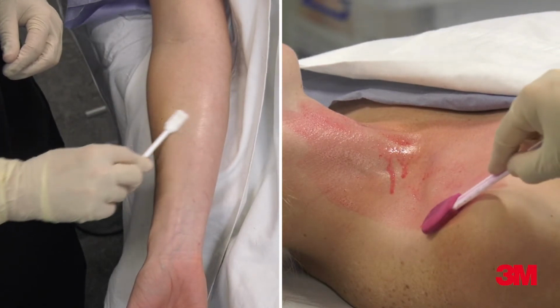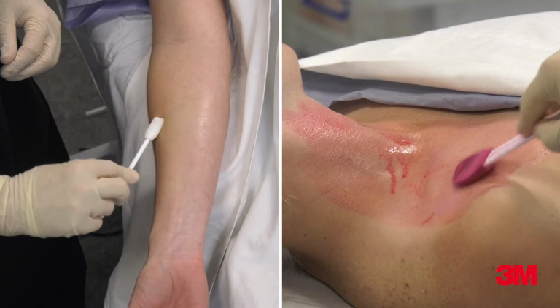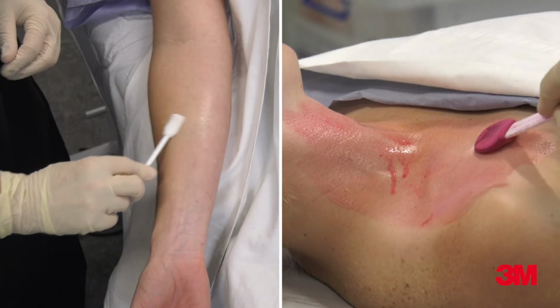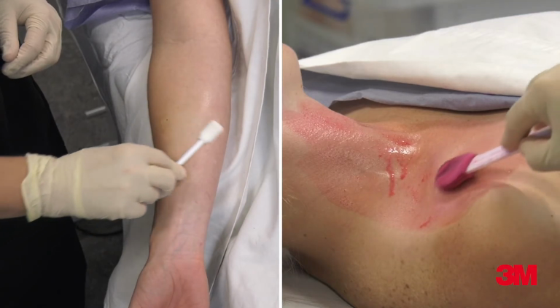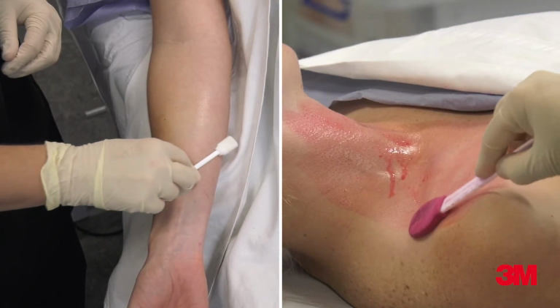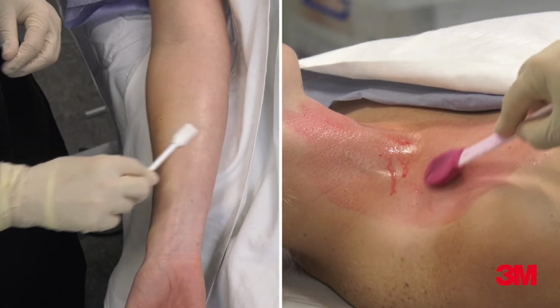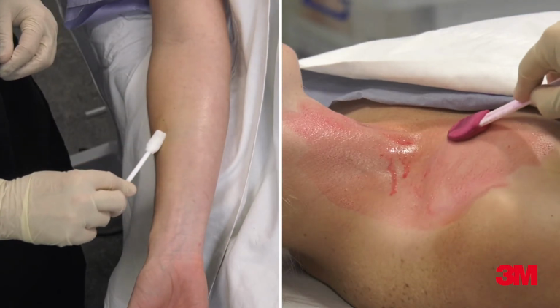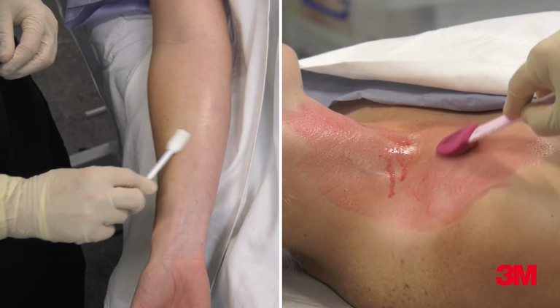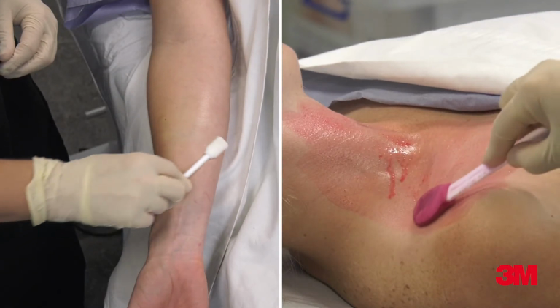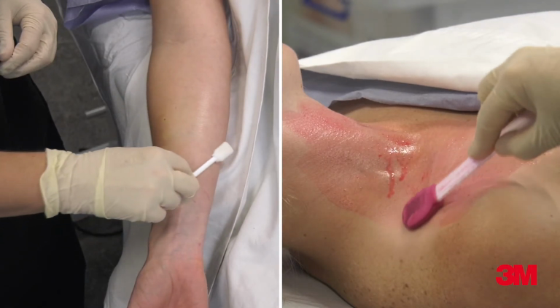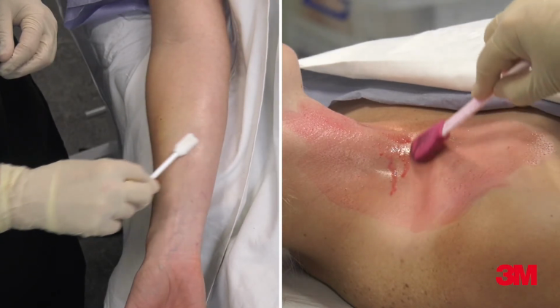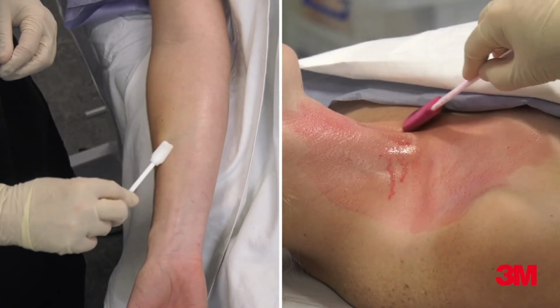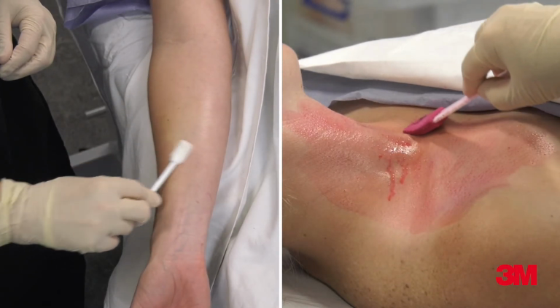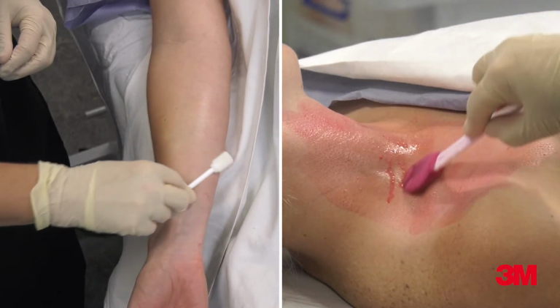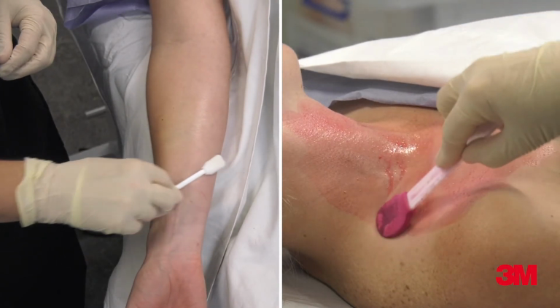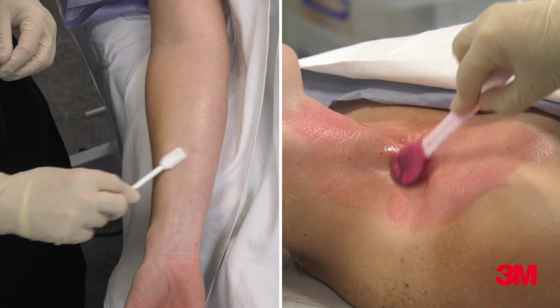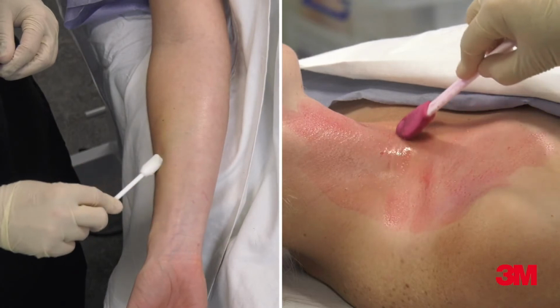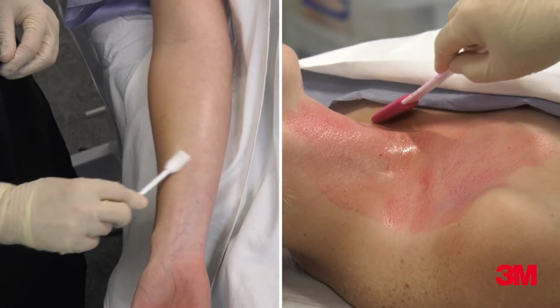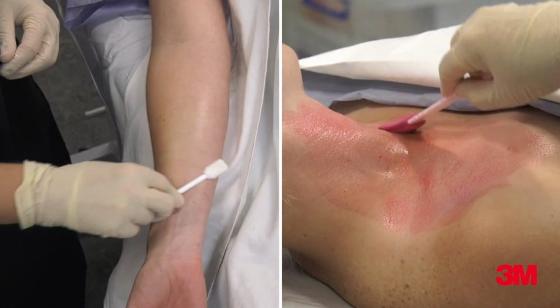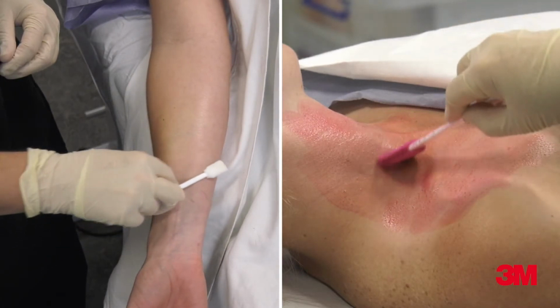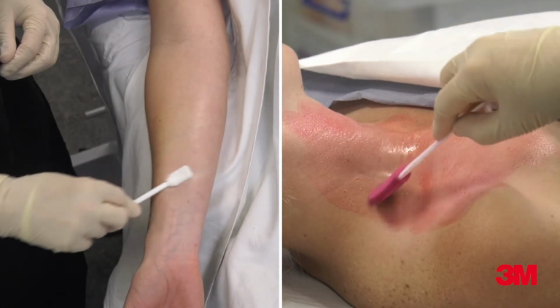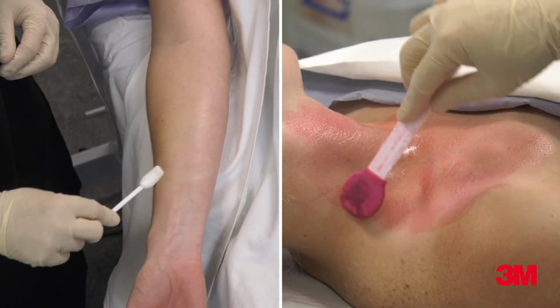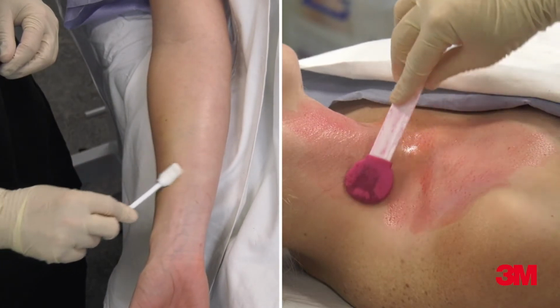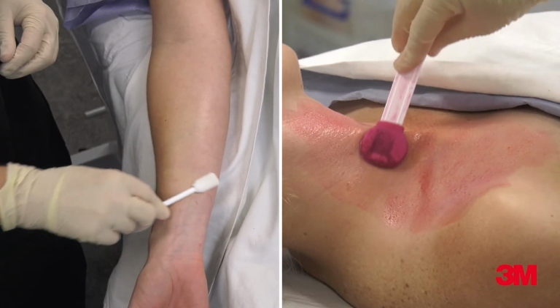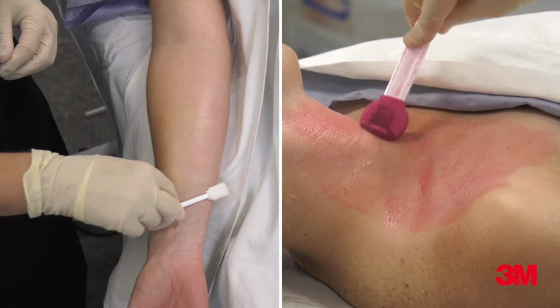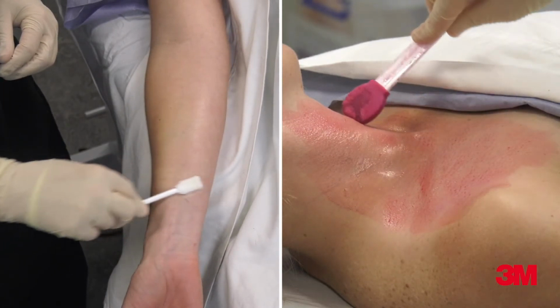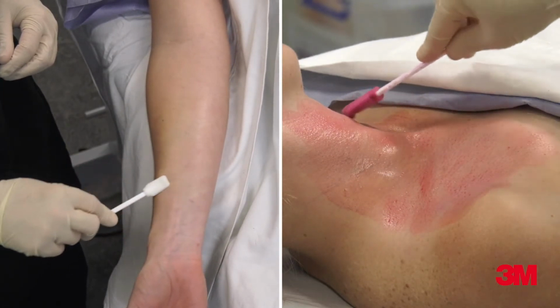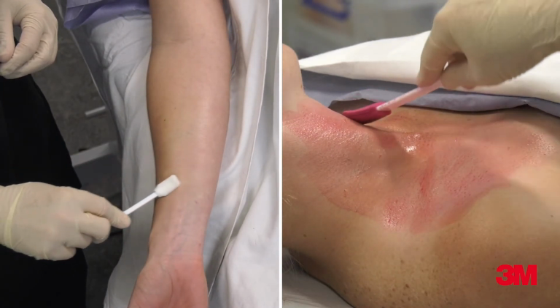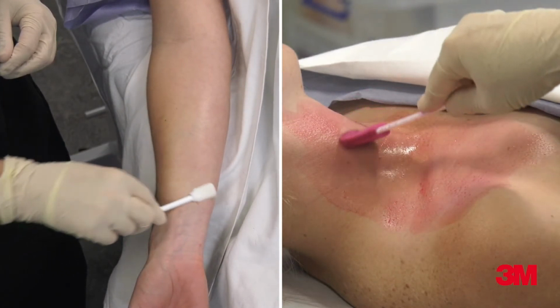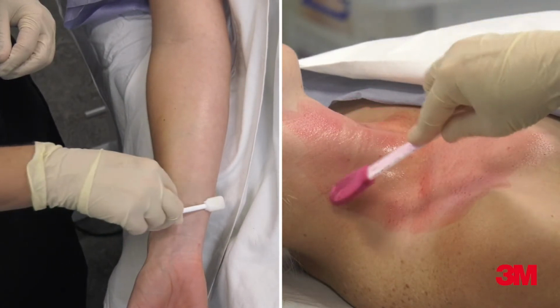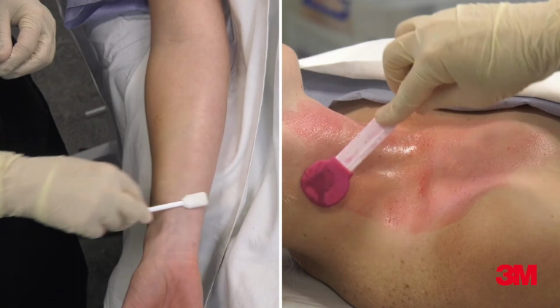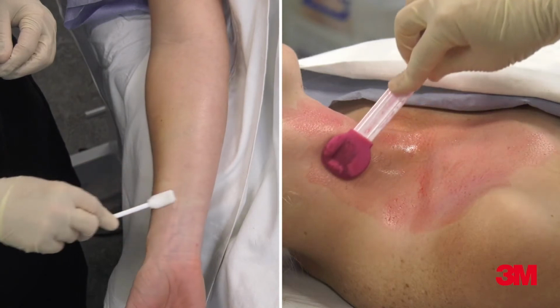Allow the skin antiseptic to air dry completely. Dry time can be affected by volume of product, body site, presence or absence of hair, and humidity. Discard swab.